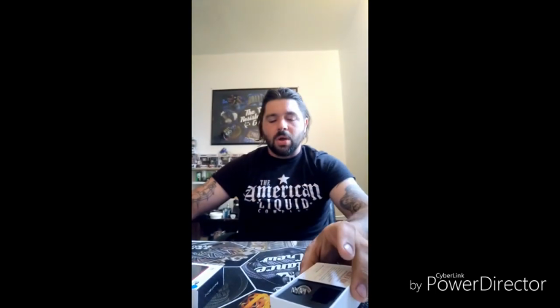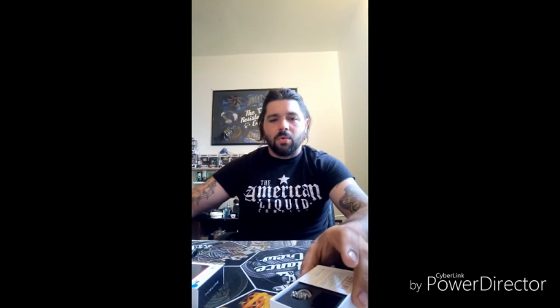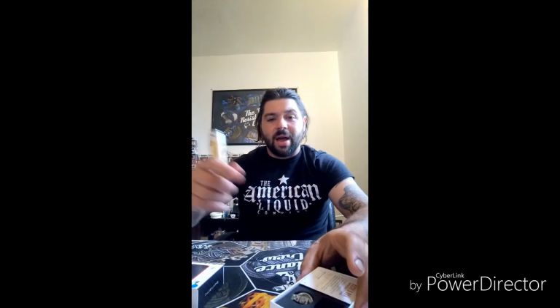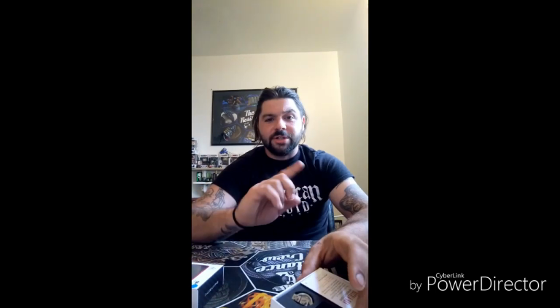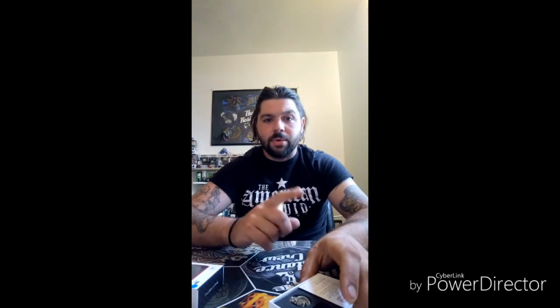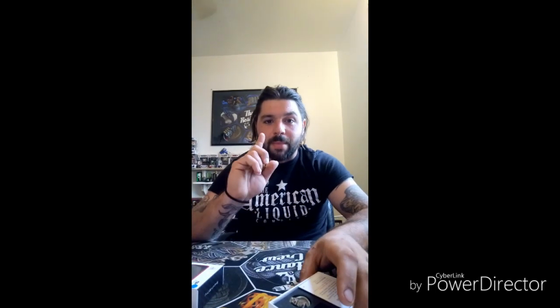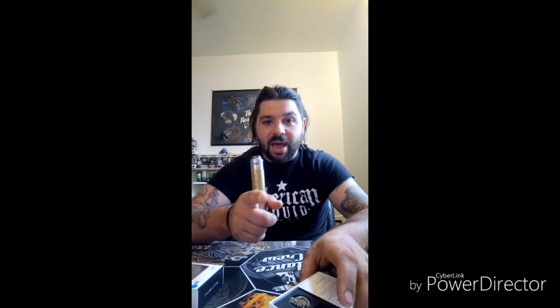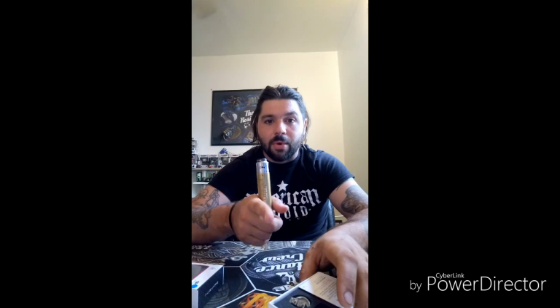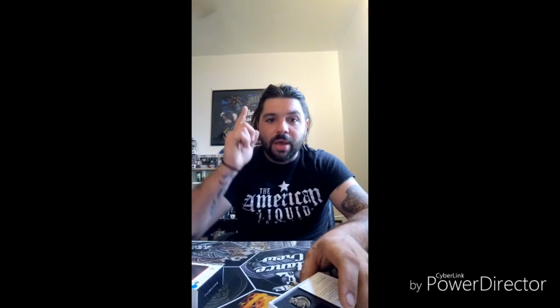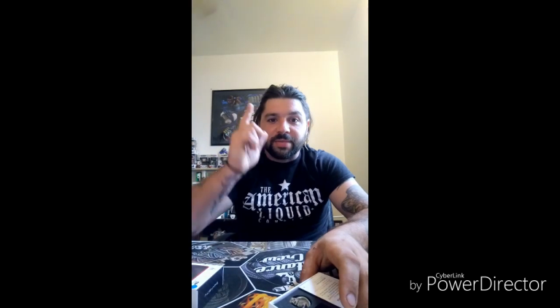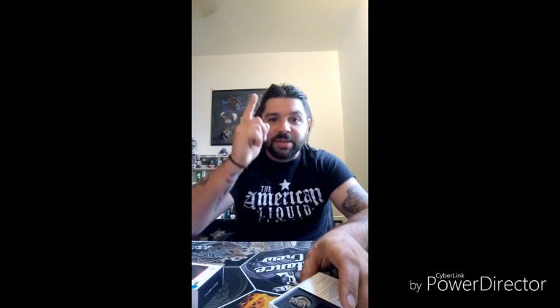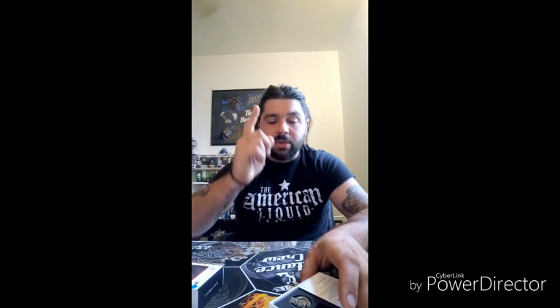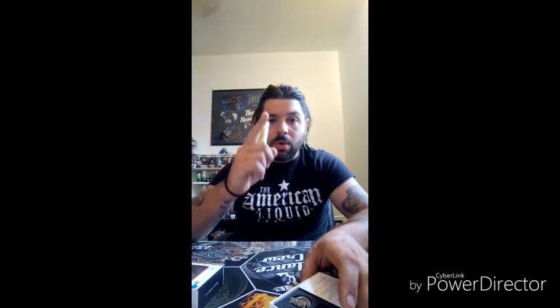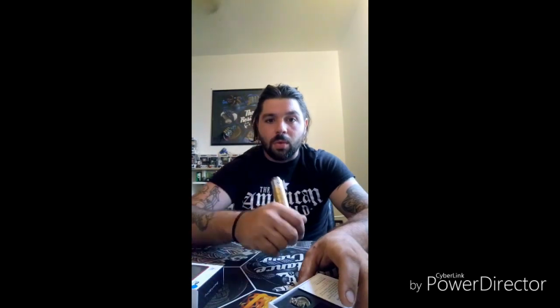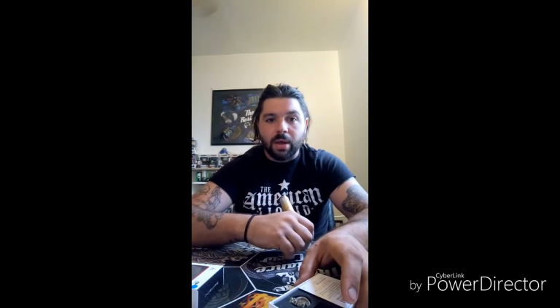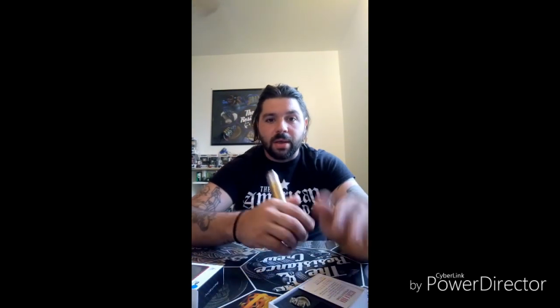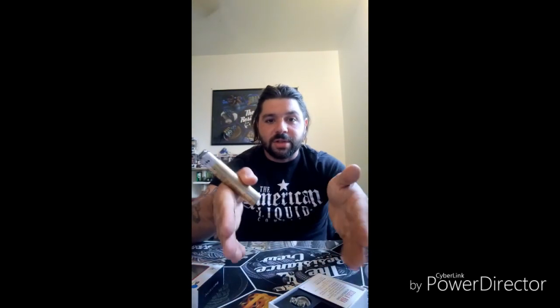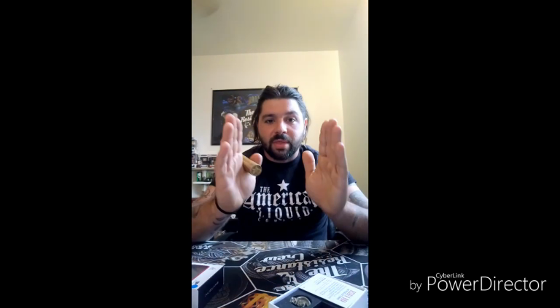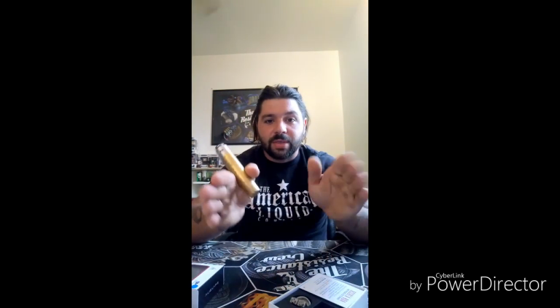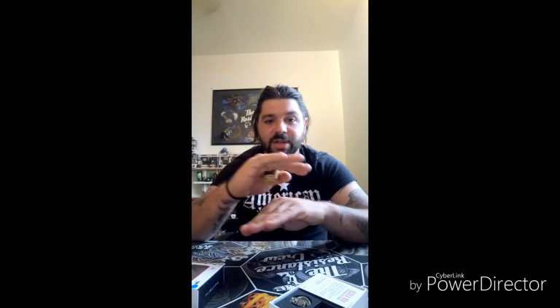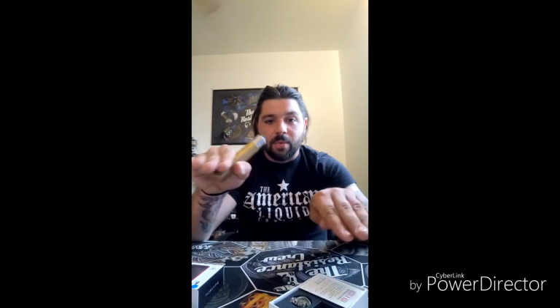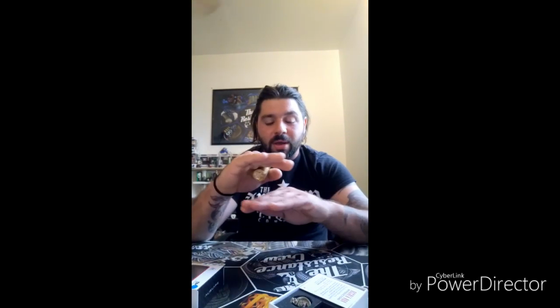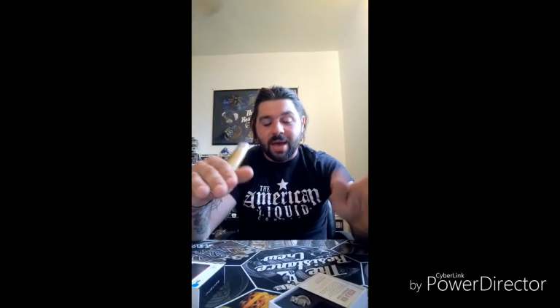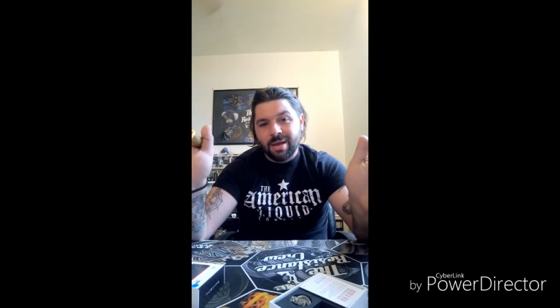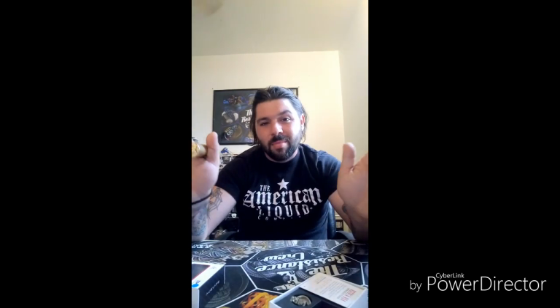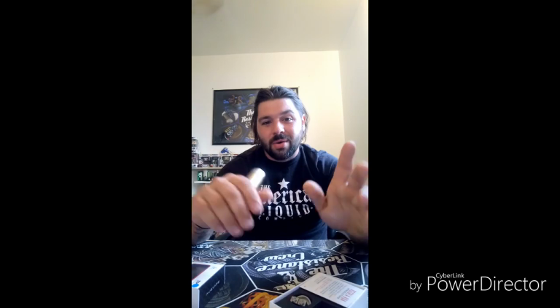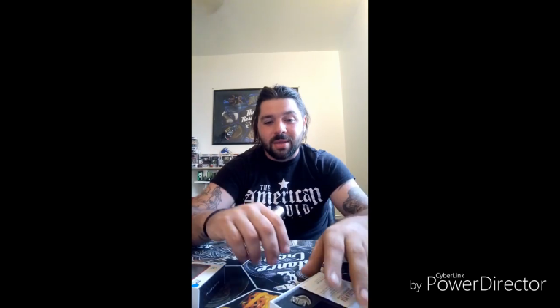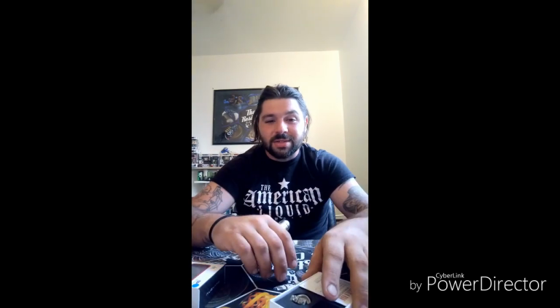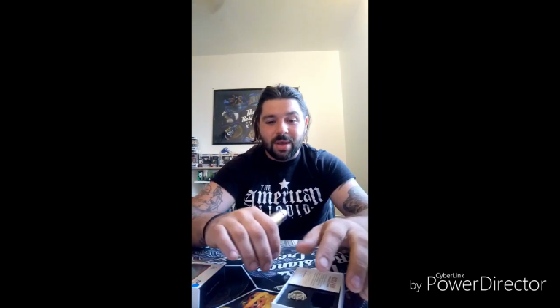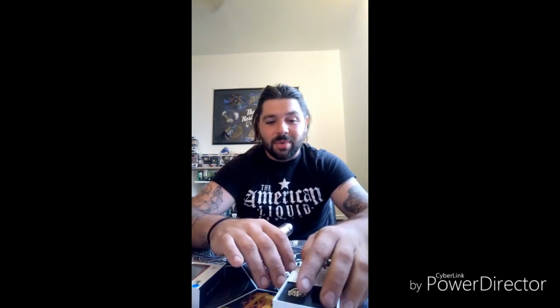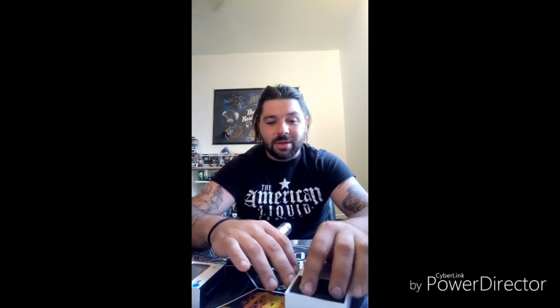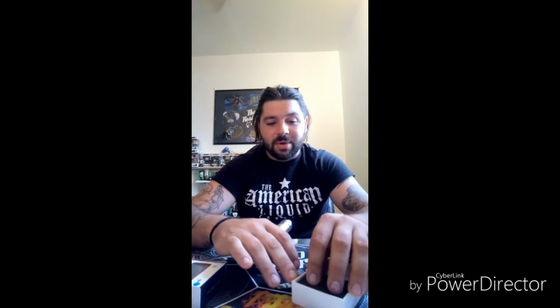I just noticed that my camera is facing the wrong way — it's going like this, I want it like that. But I don't edit these. I wake up like this, right?